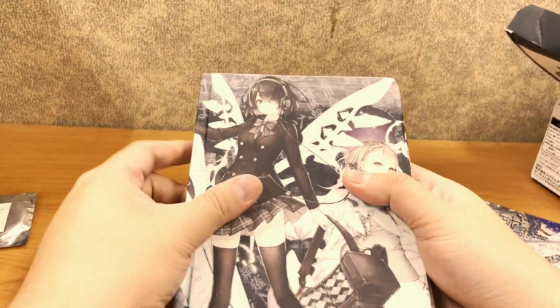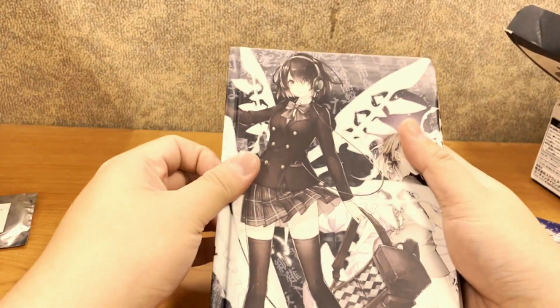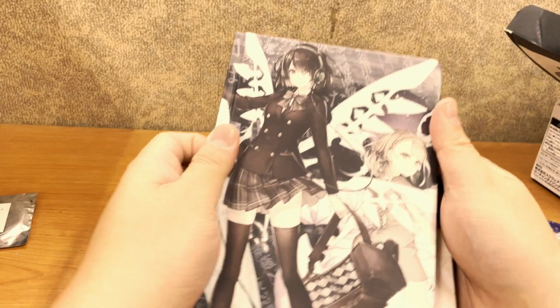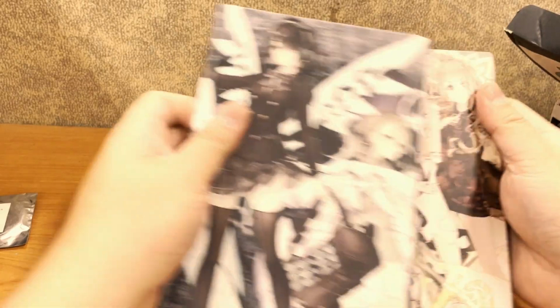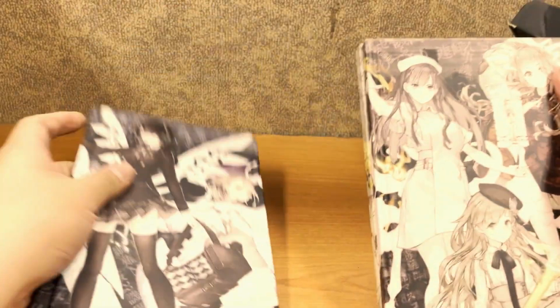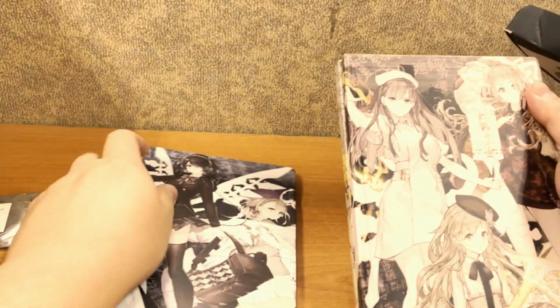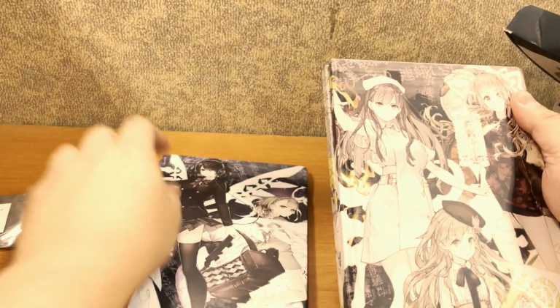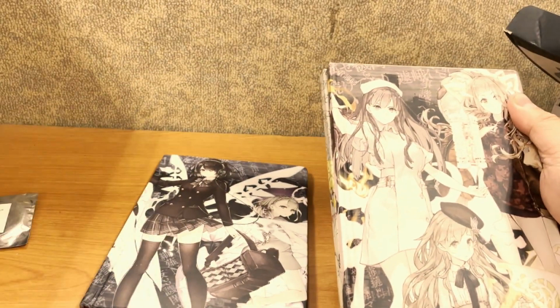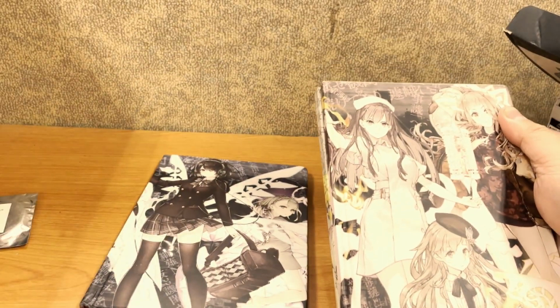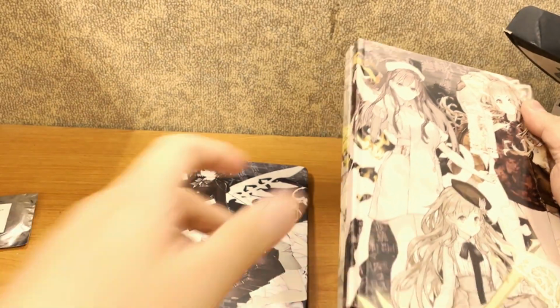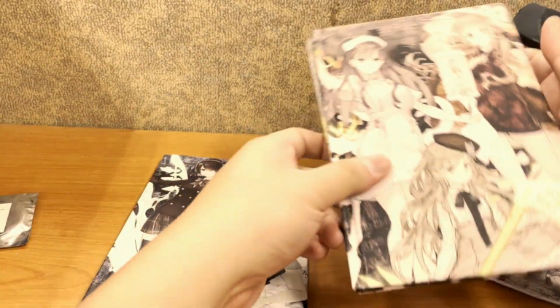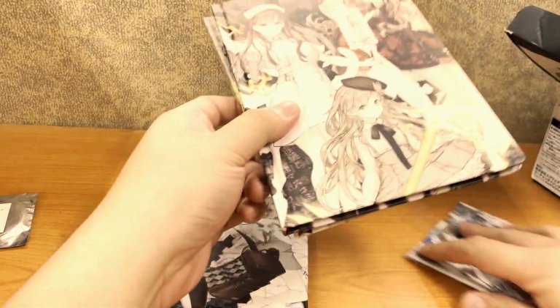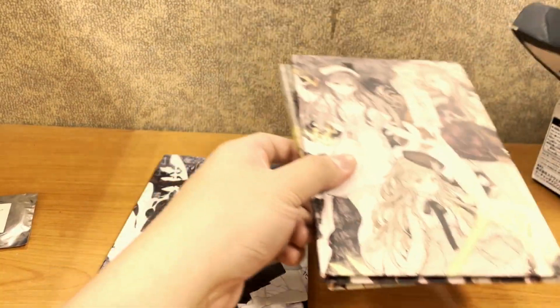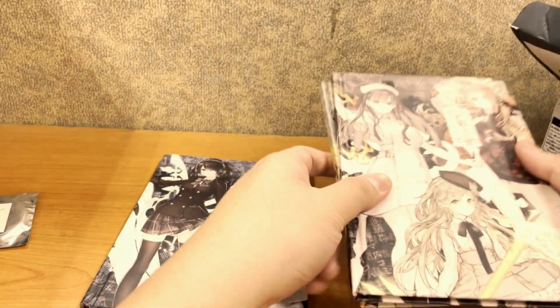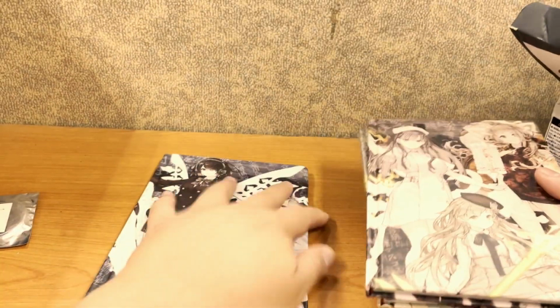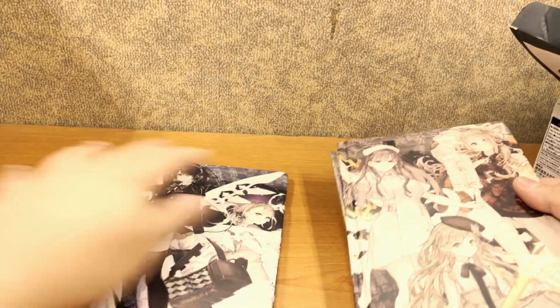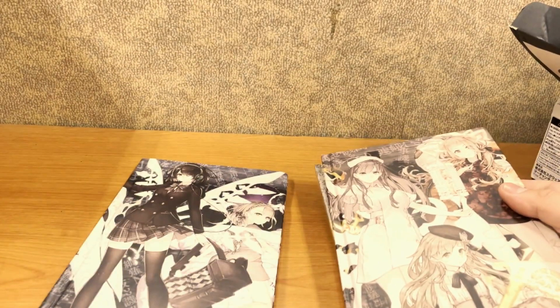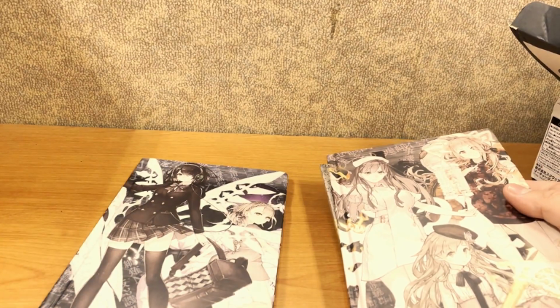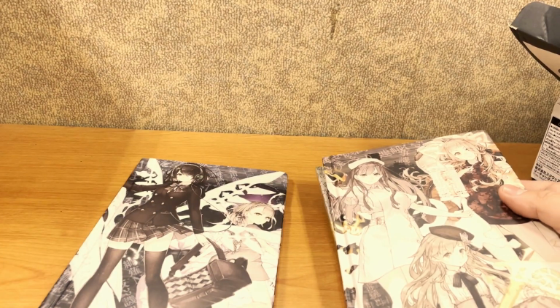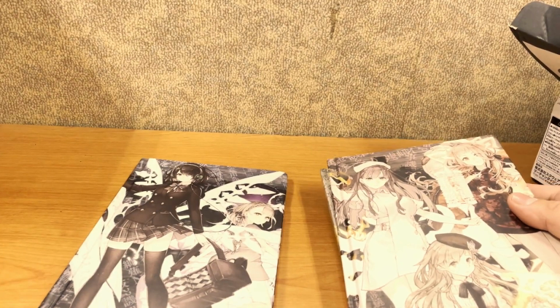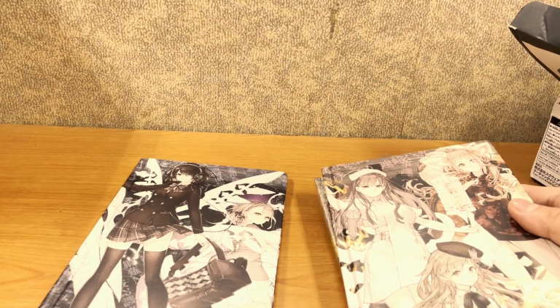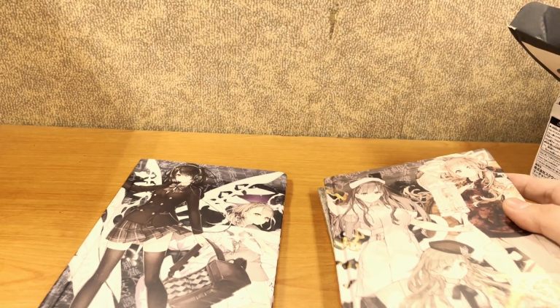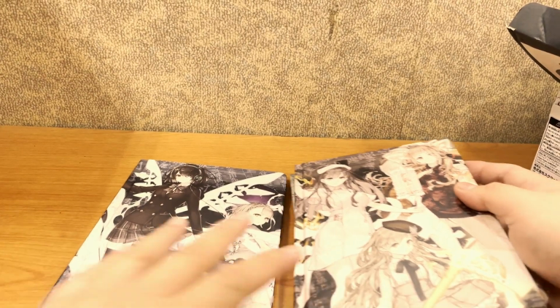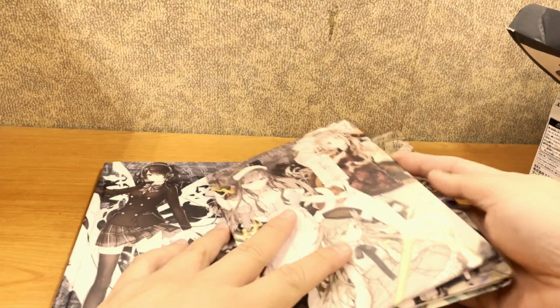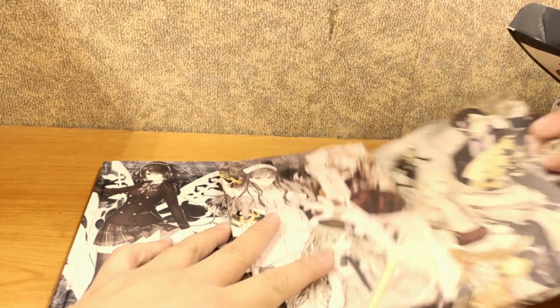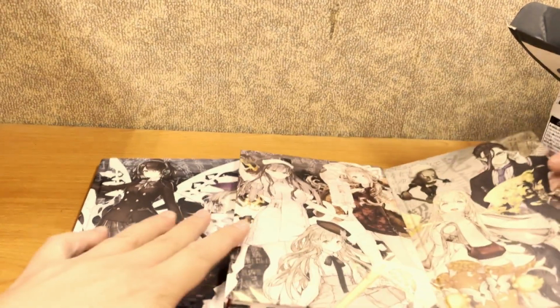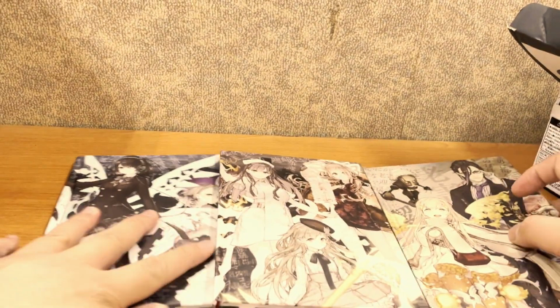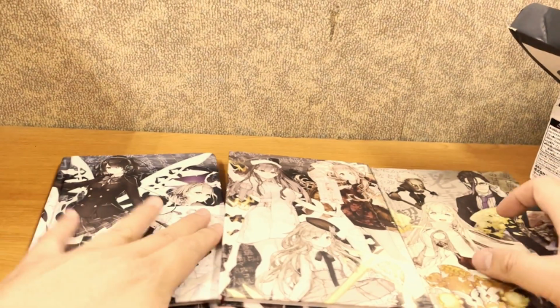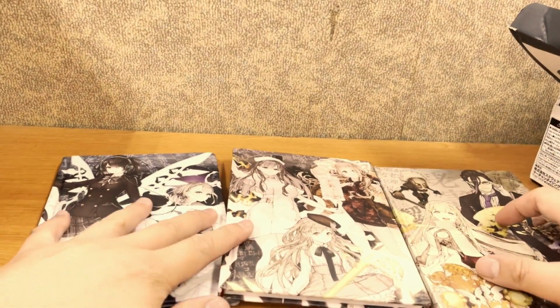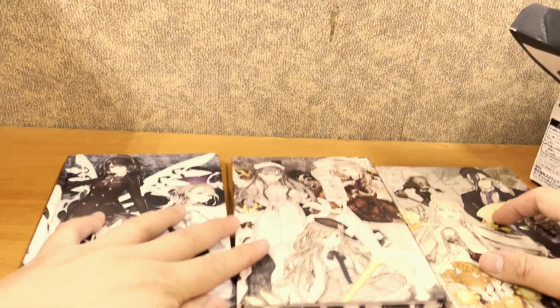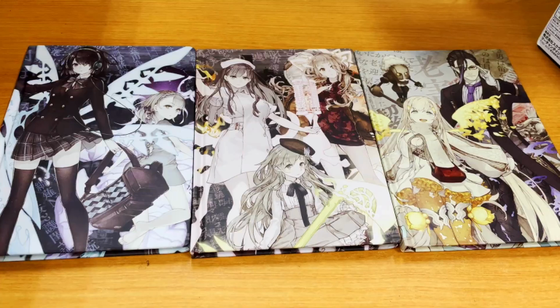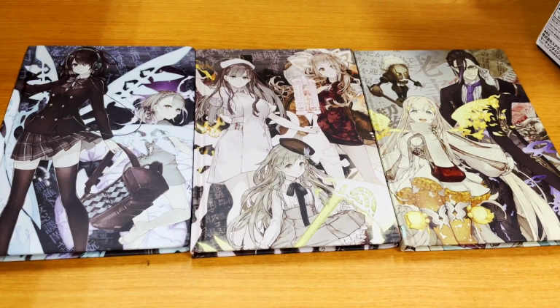These notebooks are nicer than I expected. They come hardbound with full wrap-around image covers. I could use this for my journals.